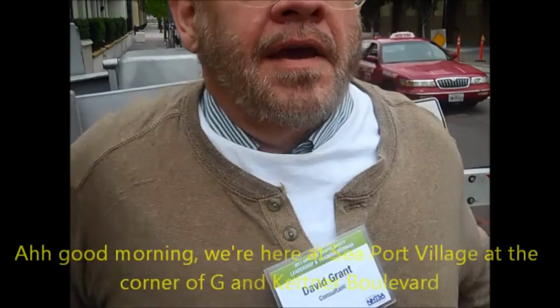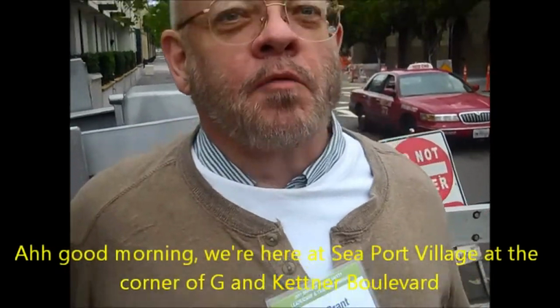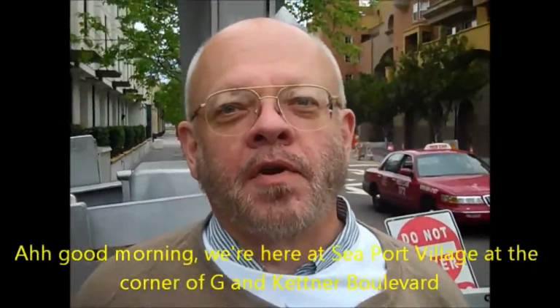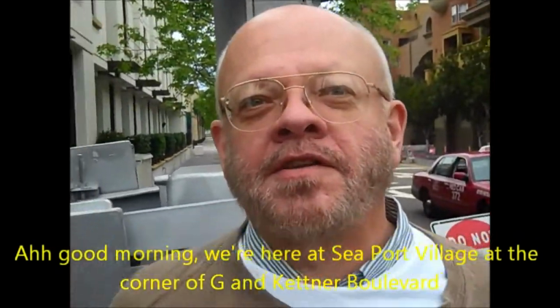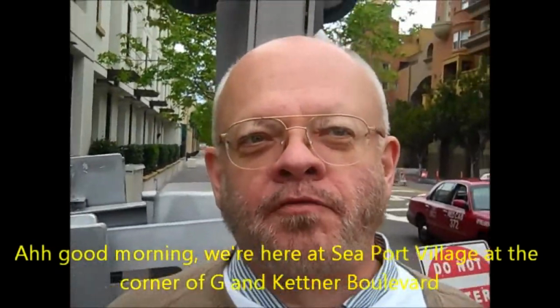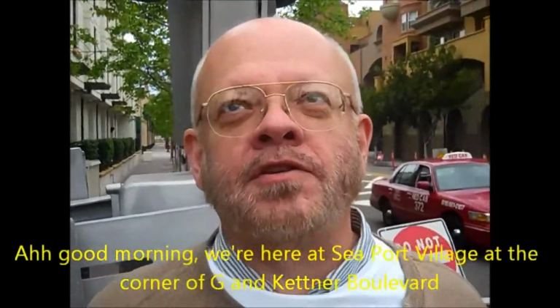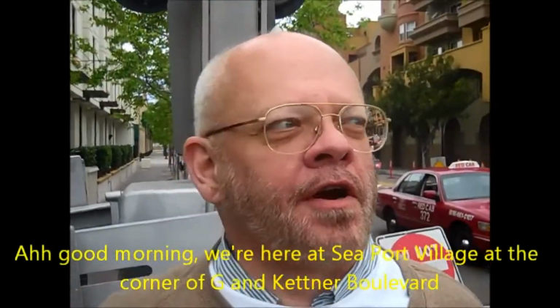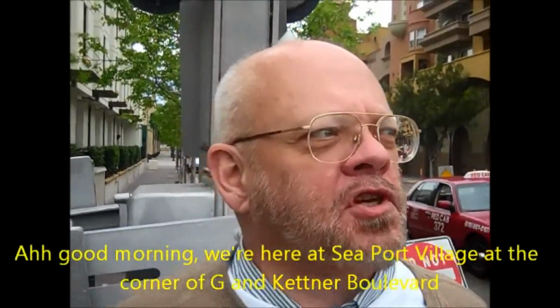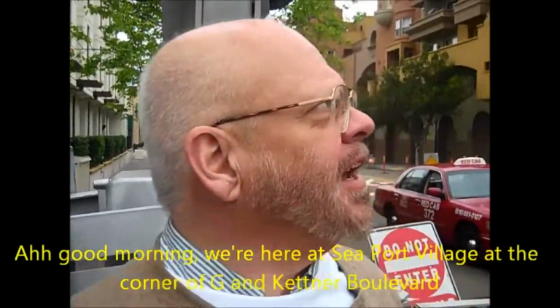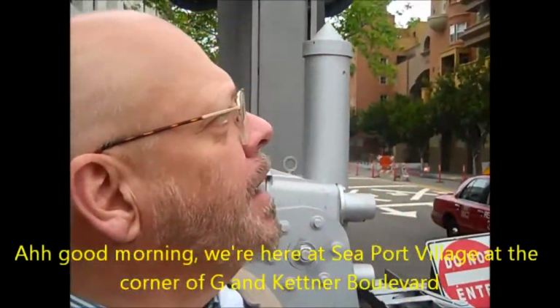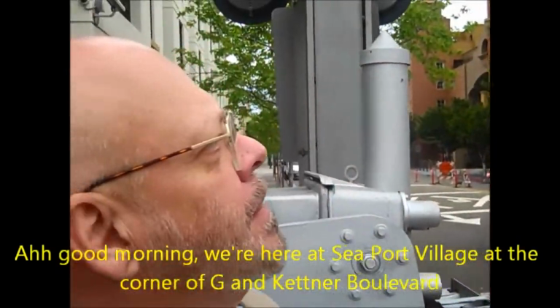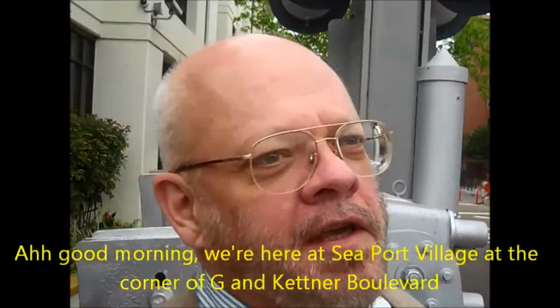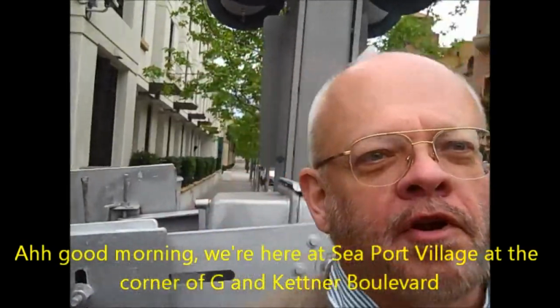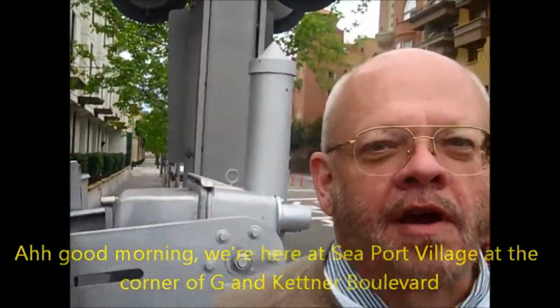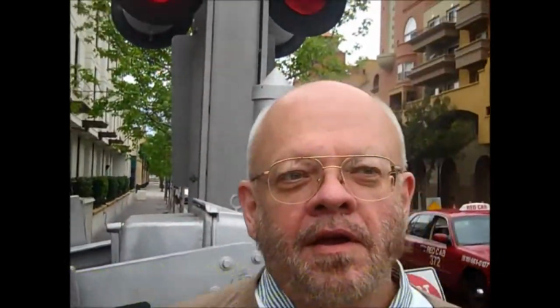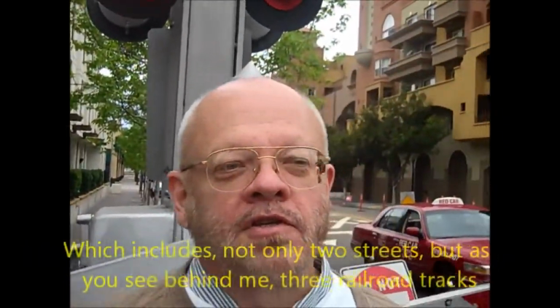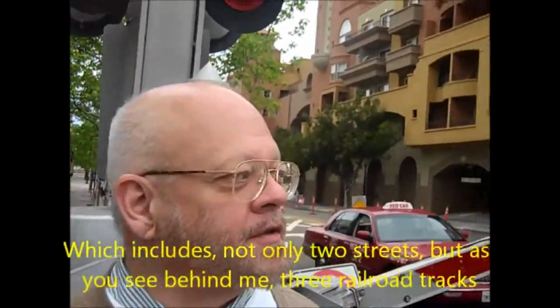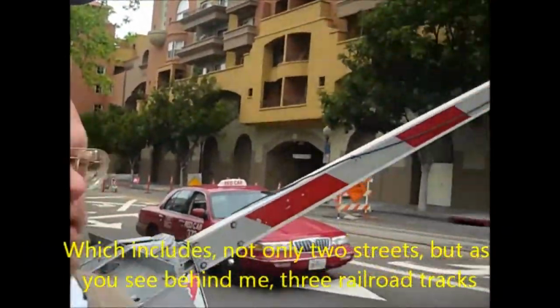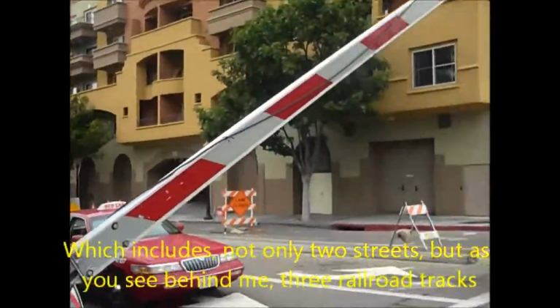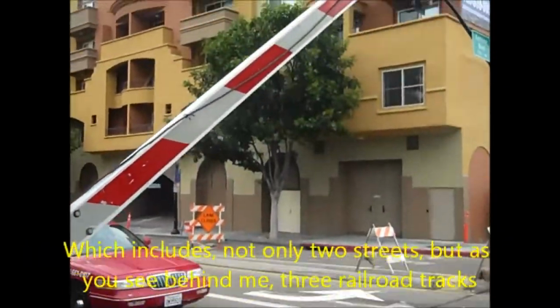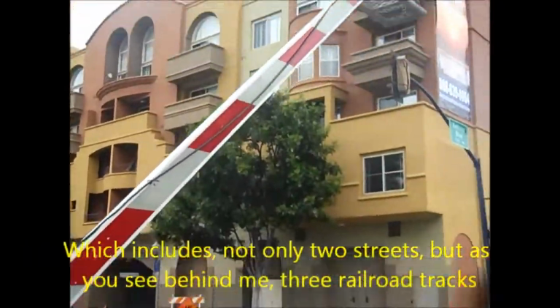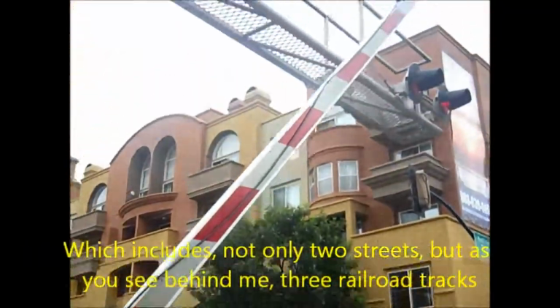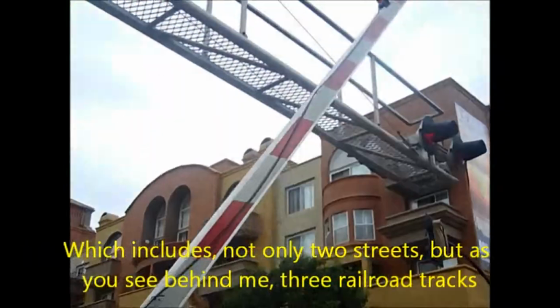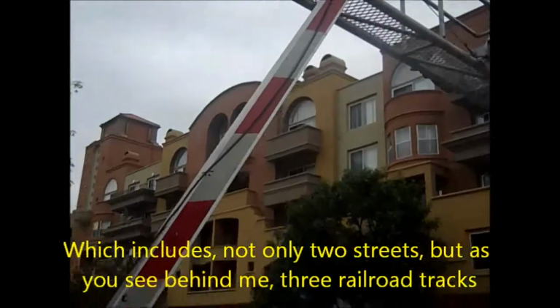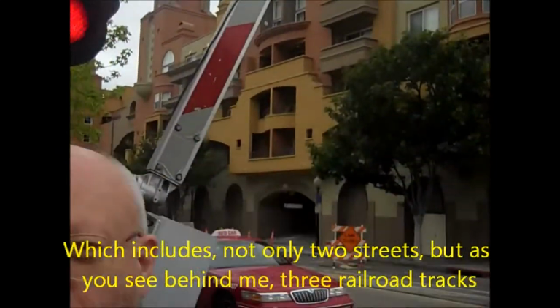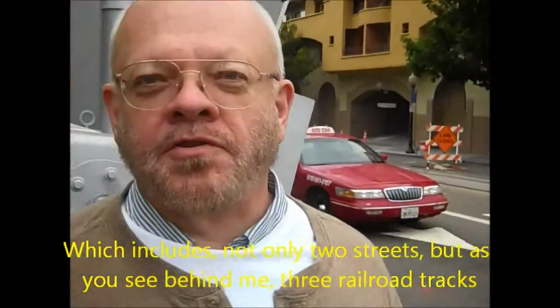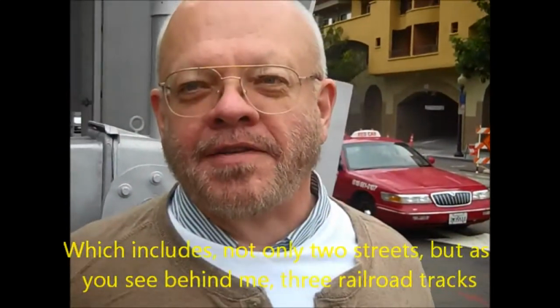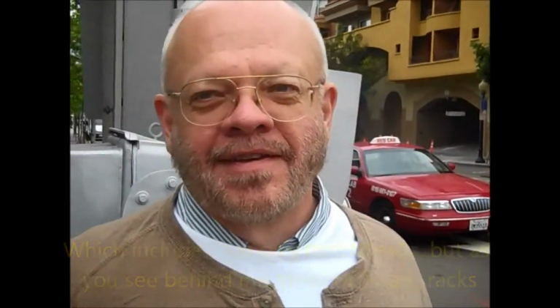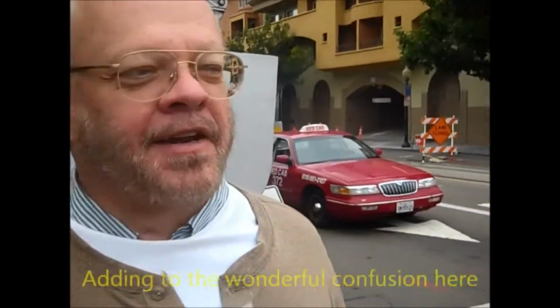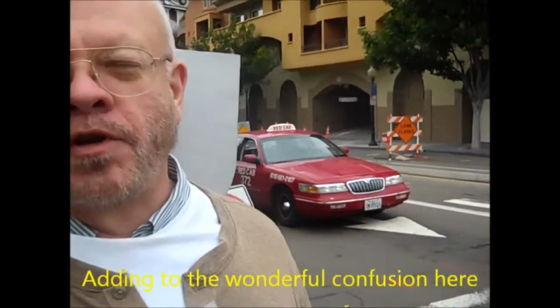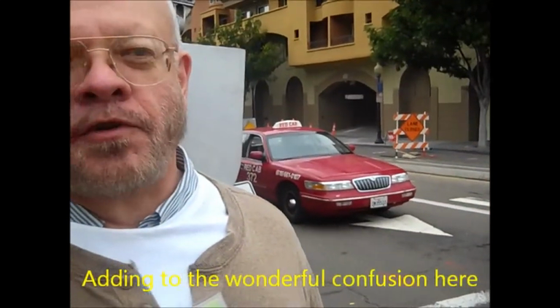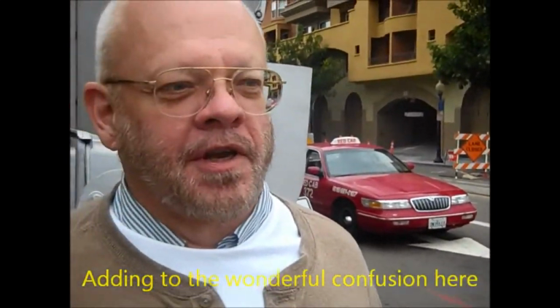Hi, good morning. We're here at Seaport Village at the corner of Gee and Kettner Boulevard, which includes not only two streets, but as you see behind me, three railroad tracks, adding to the wonderful confusion here.